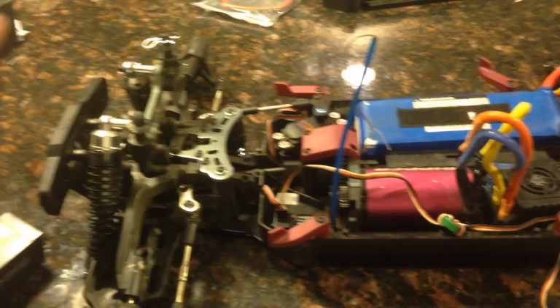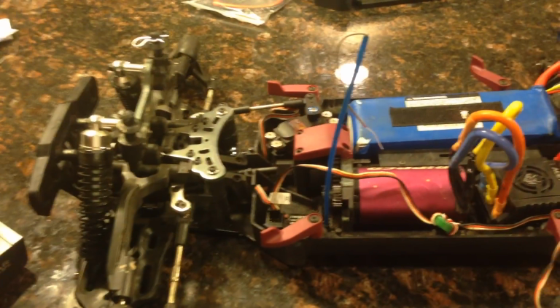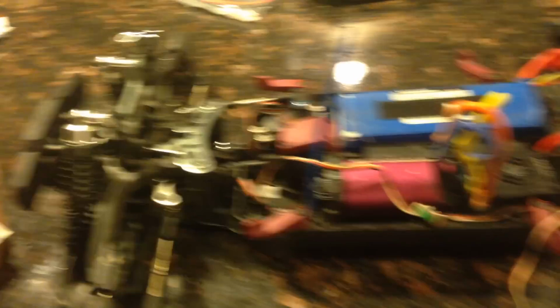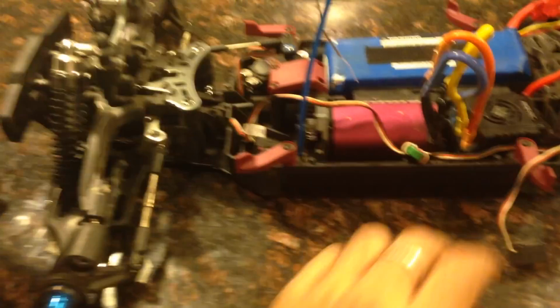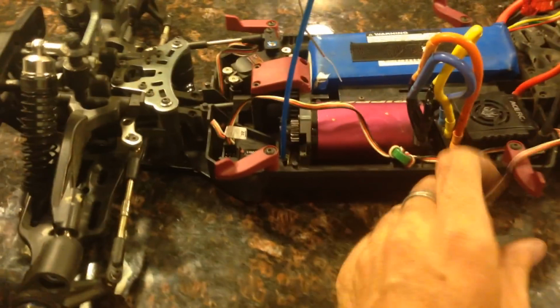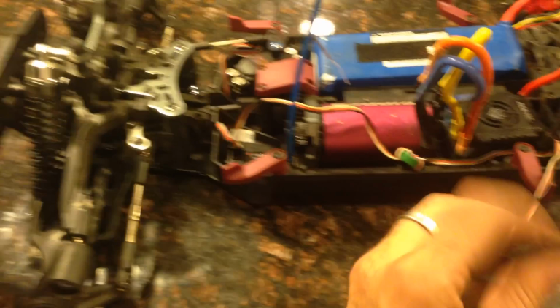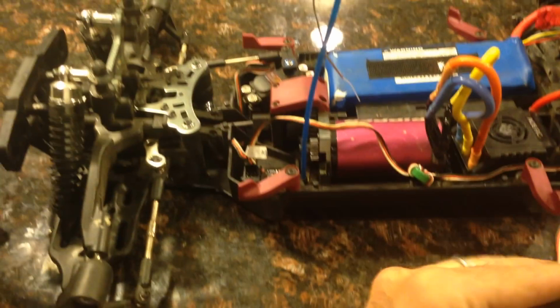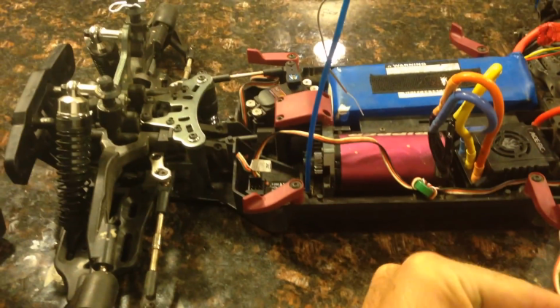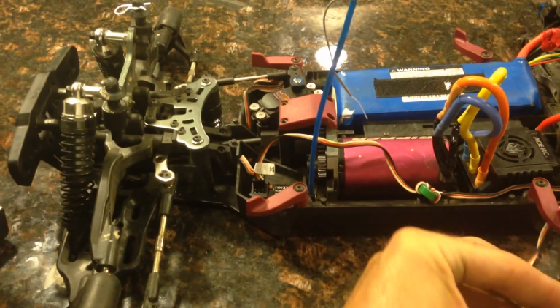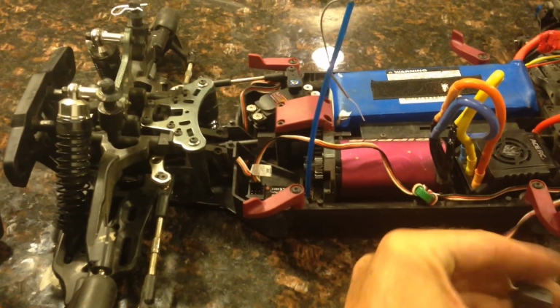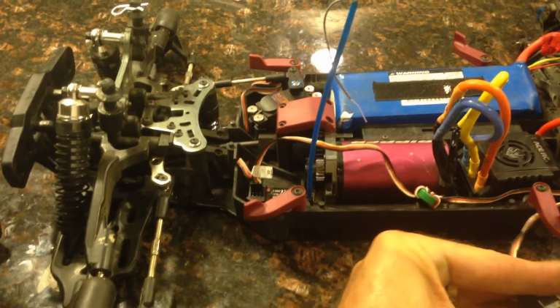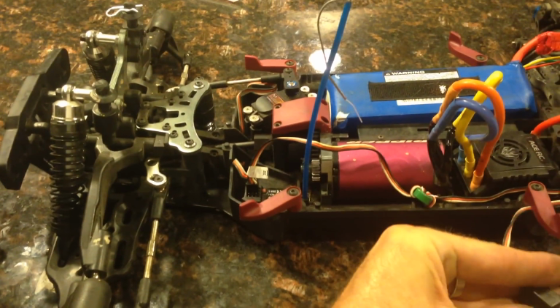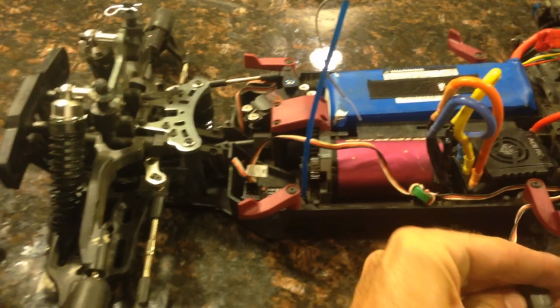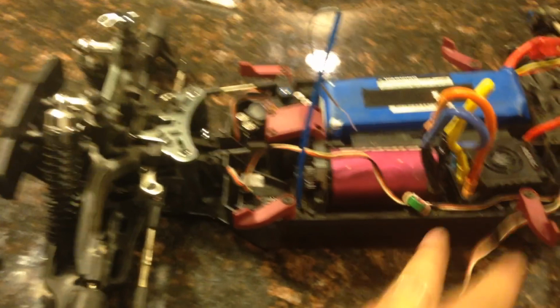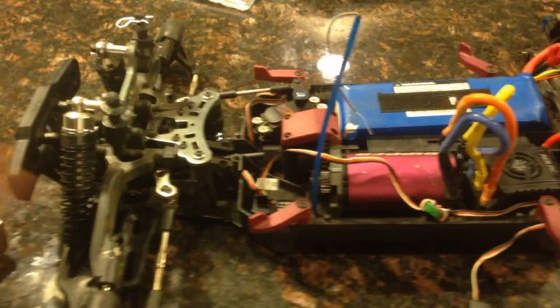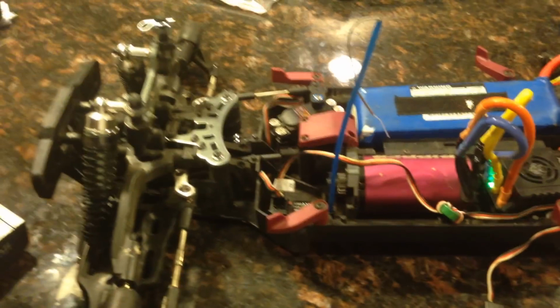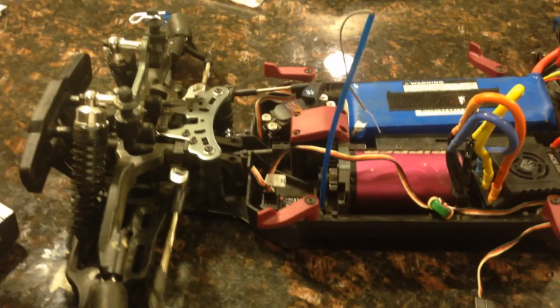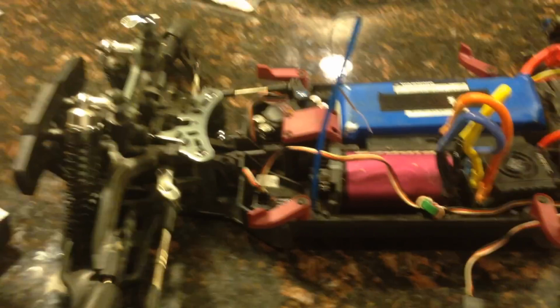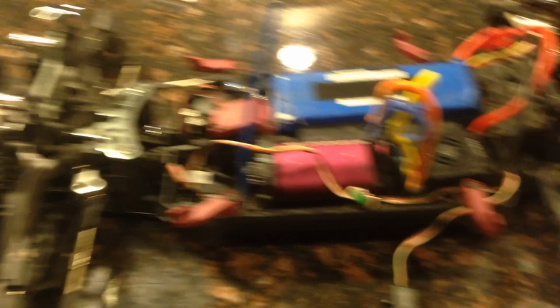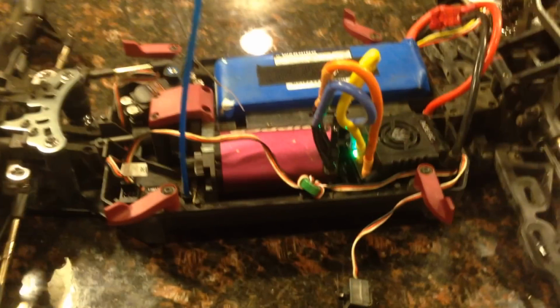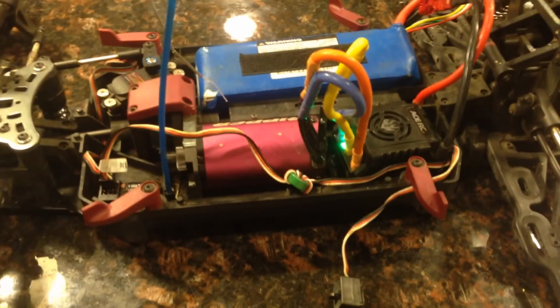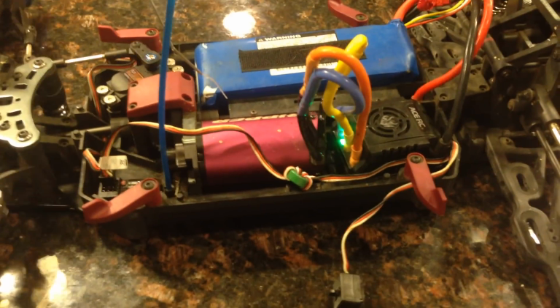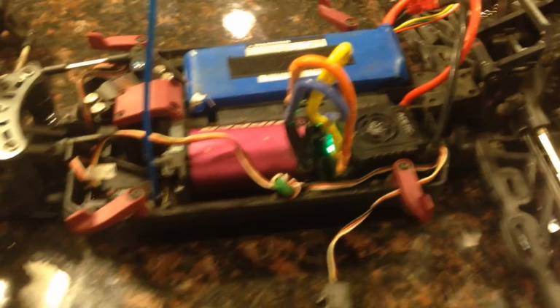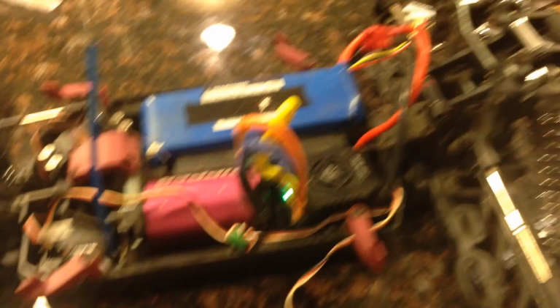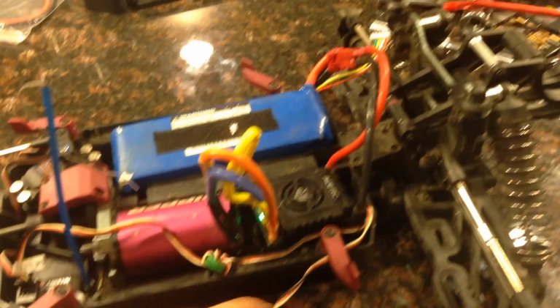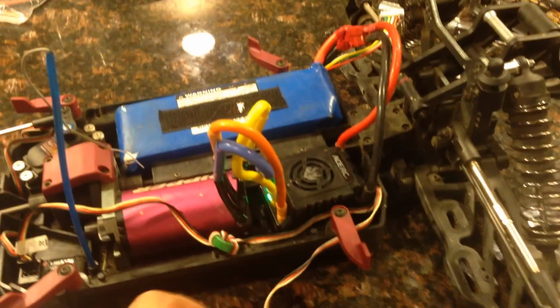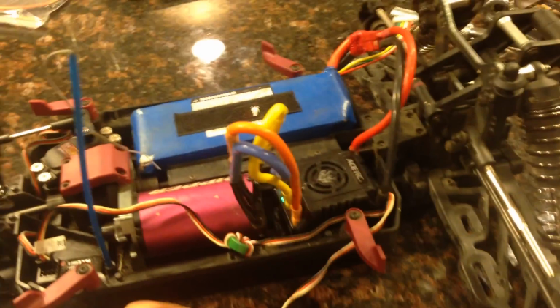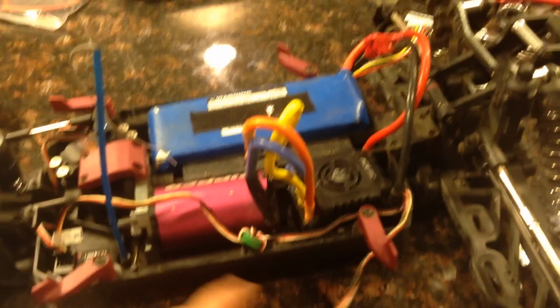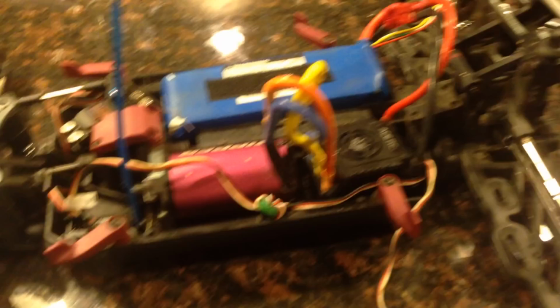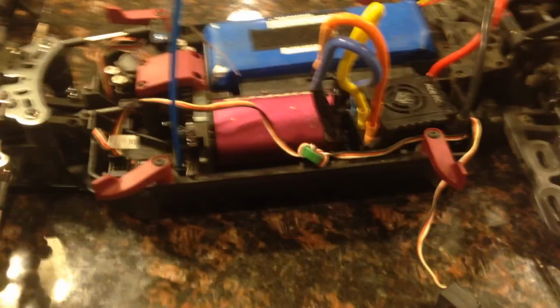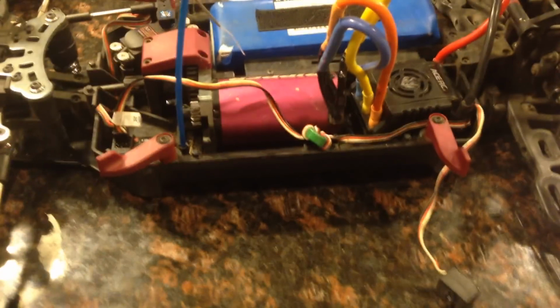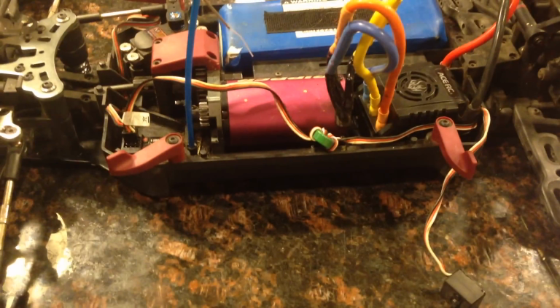Steering works fine on or off. And it's strange because it gives me all the good beeps. Help please.